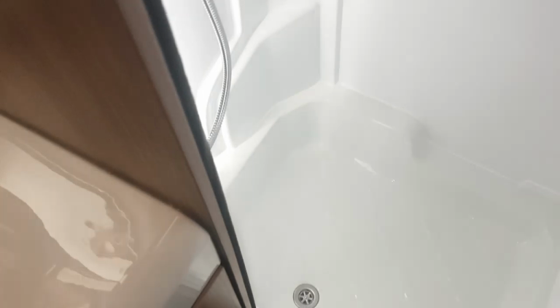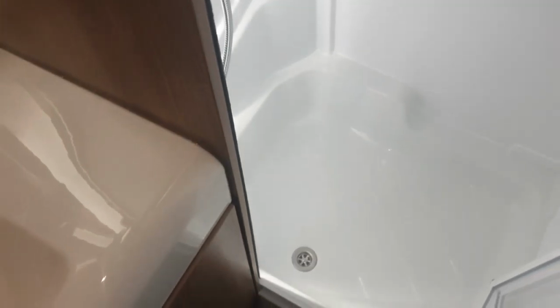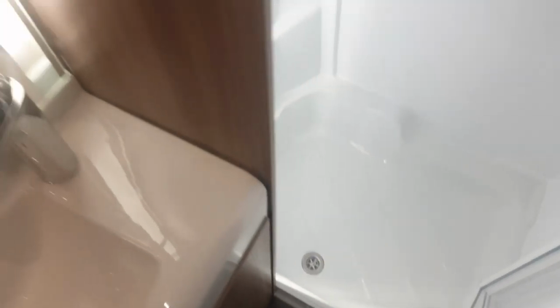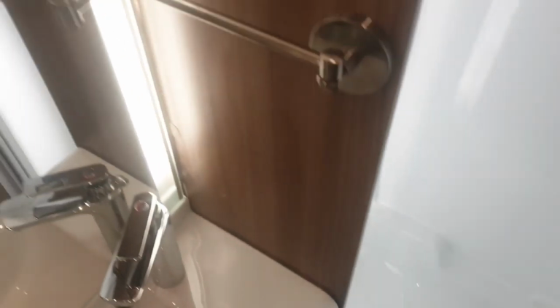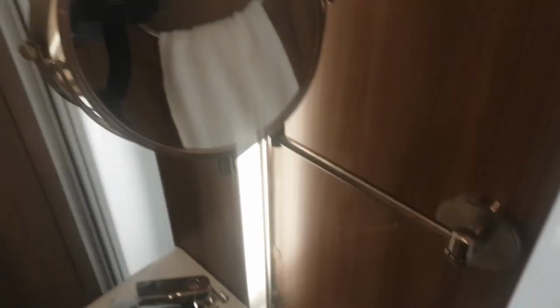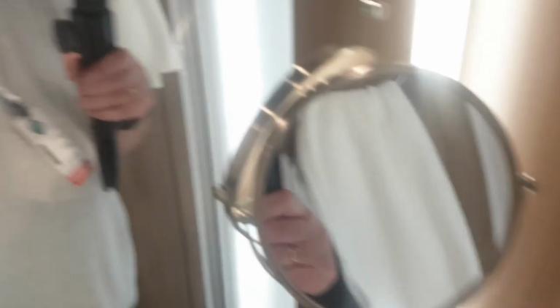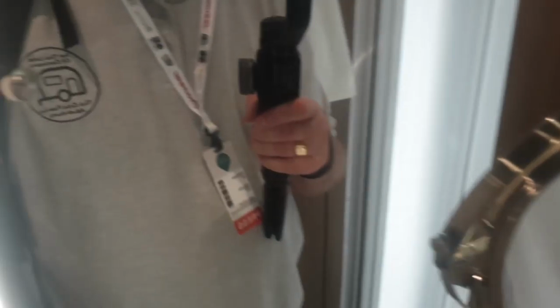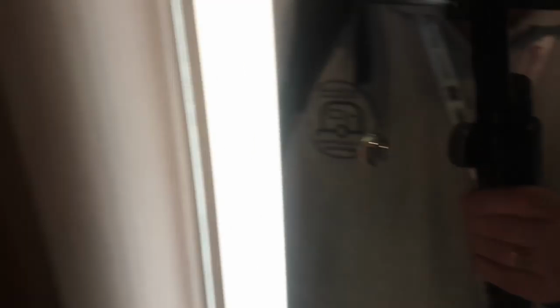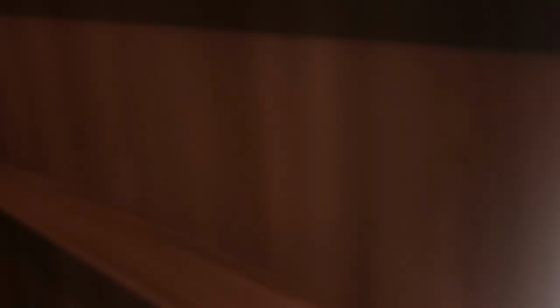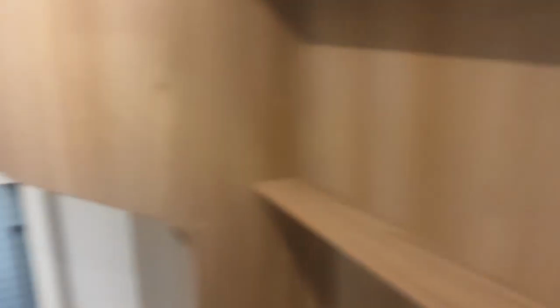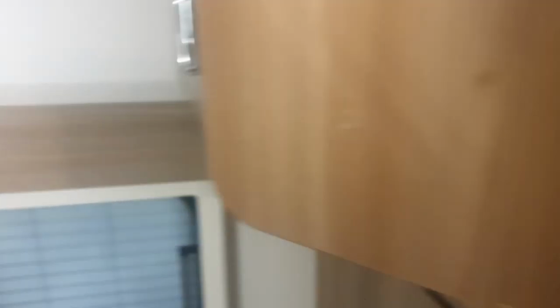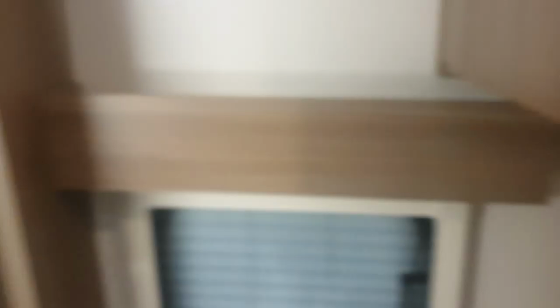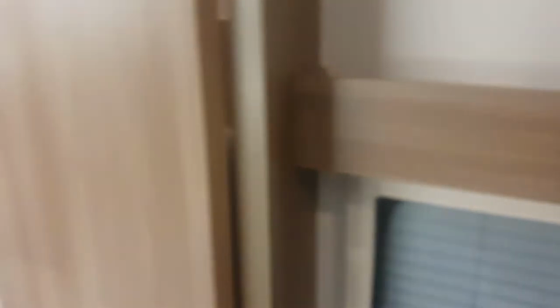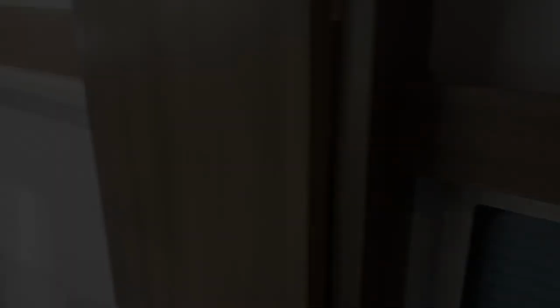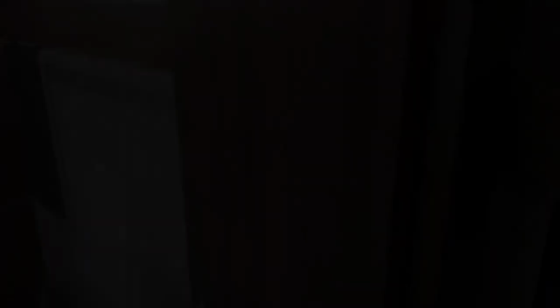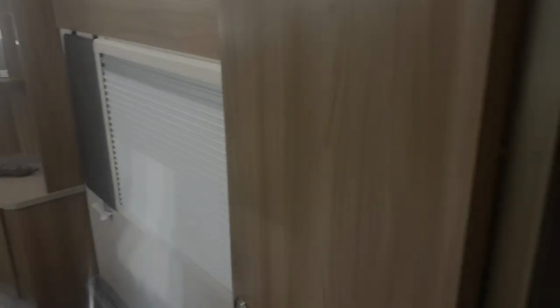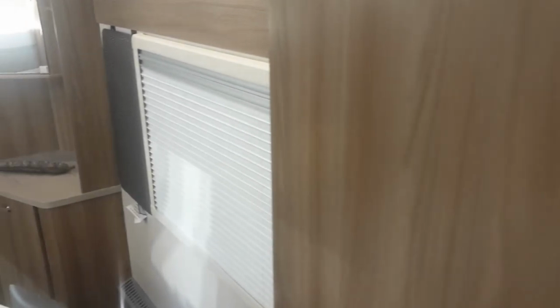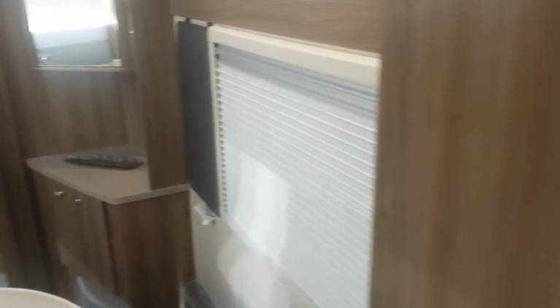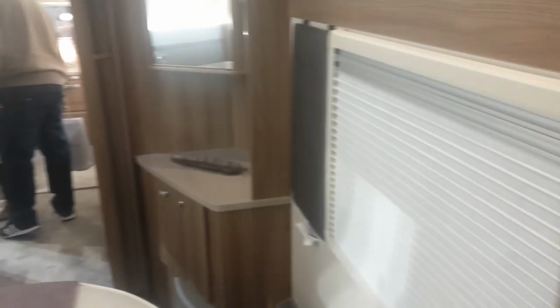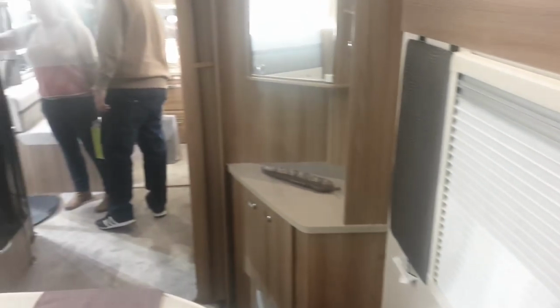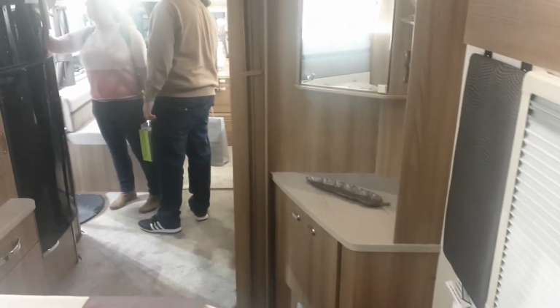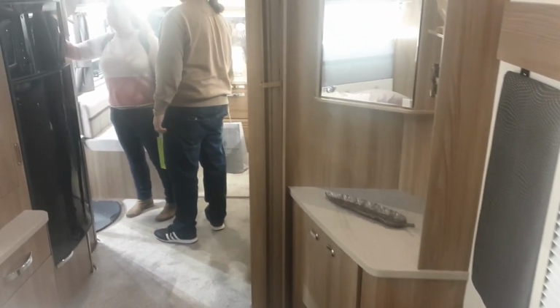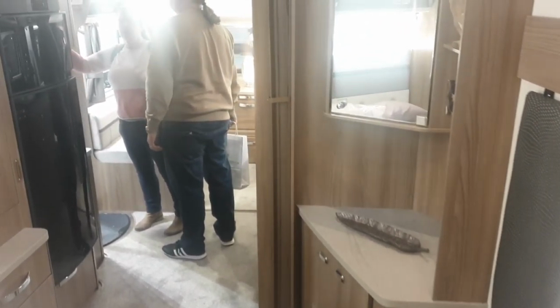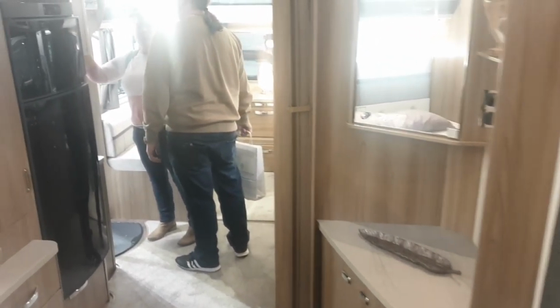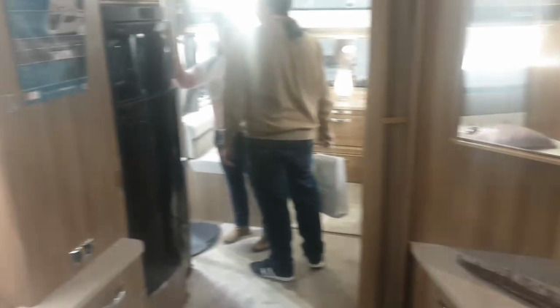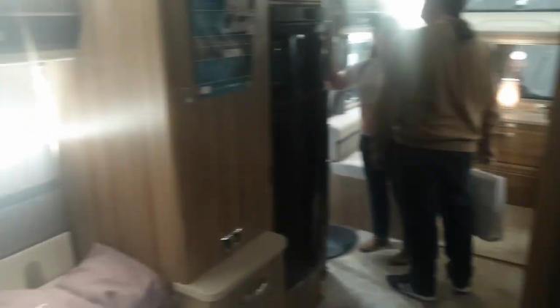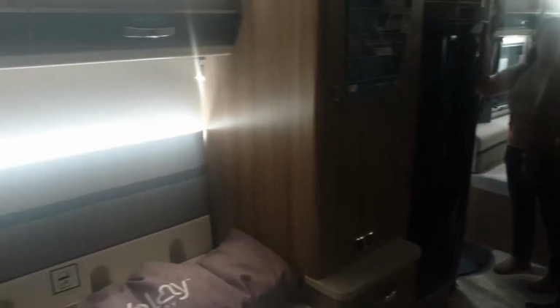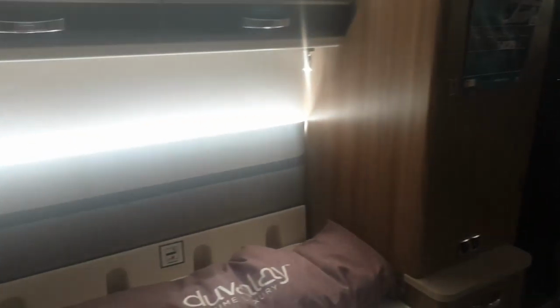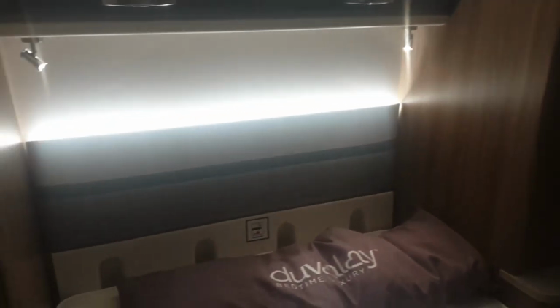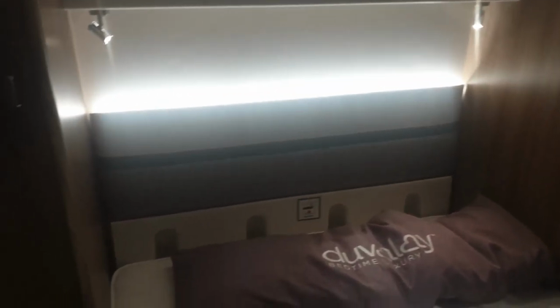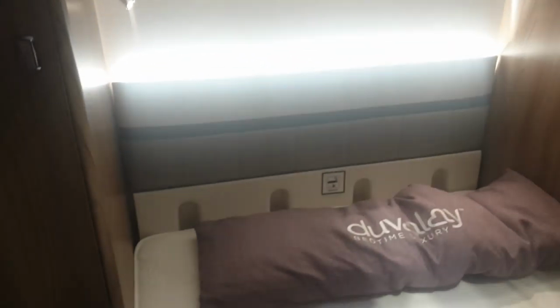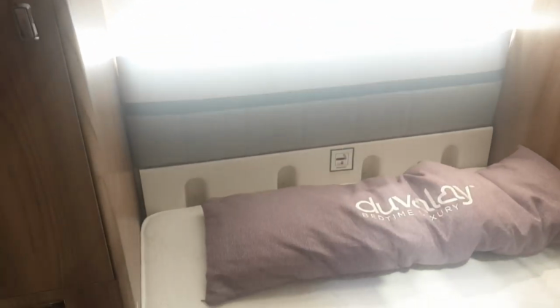I'm a big guy, and I found it easy to walk around in this caravan — loads of space with it being 8 foot wide. The bed's in its night mode and I could easily walk around it, which is pretty impressive.